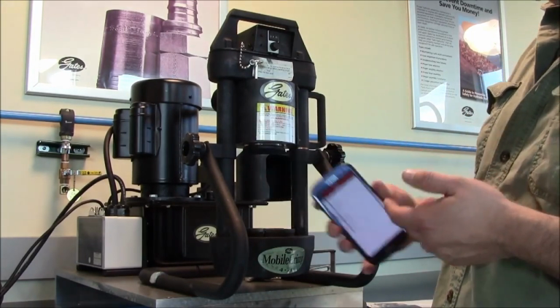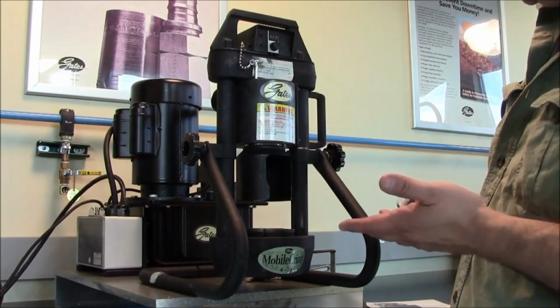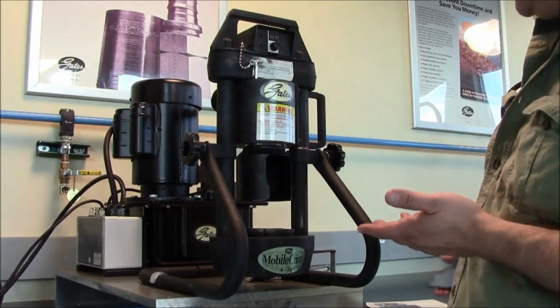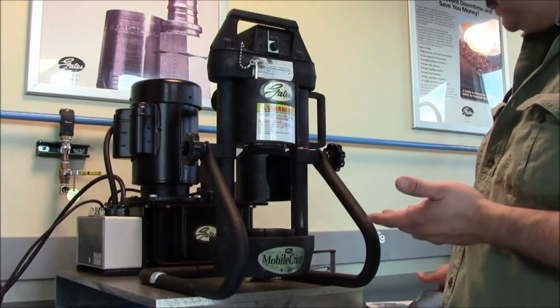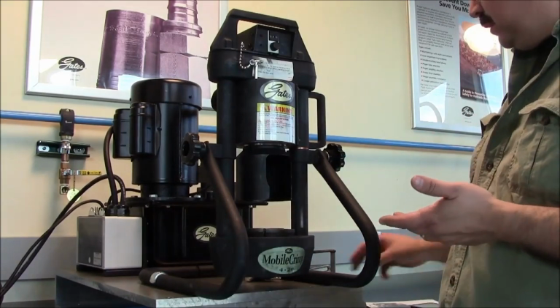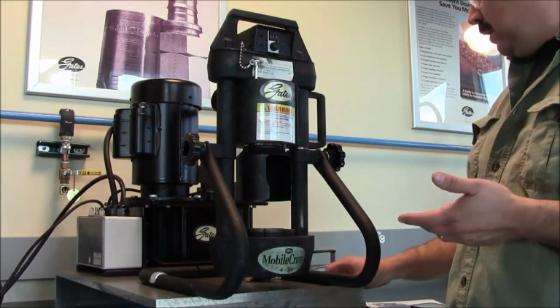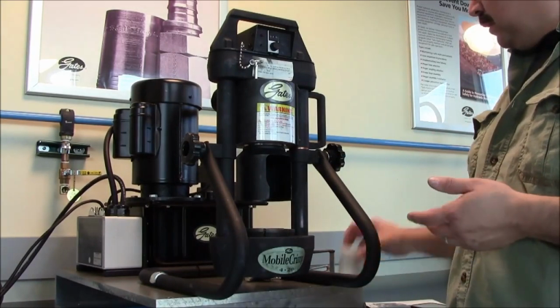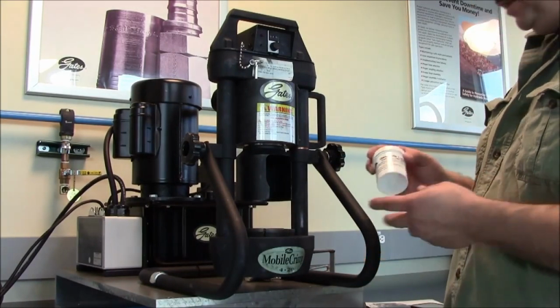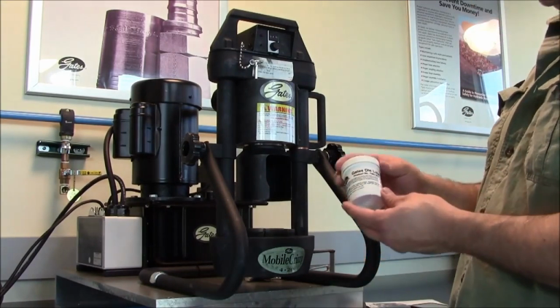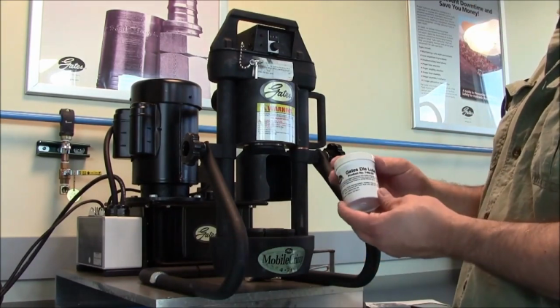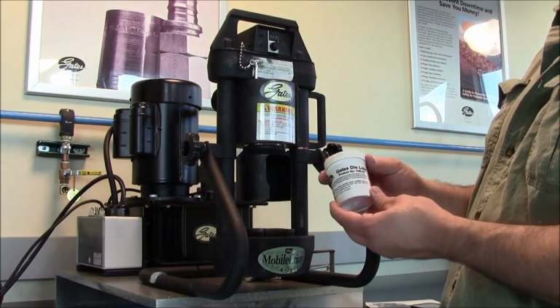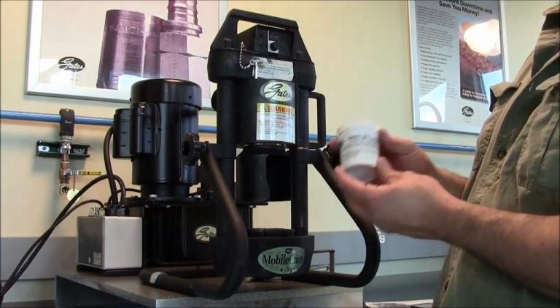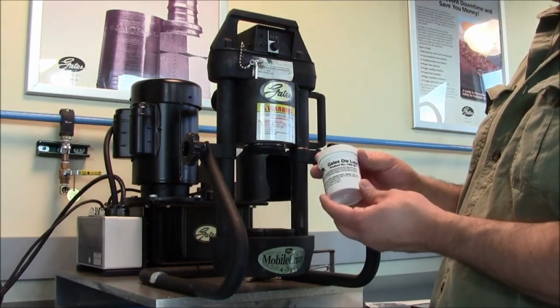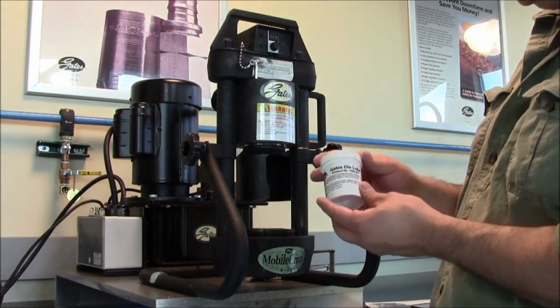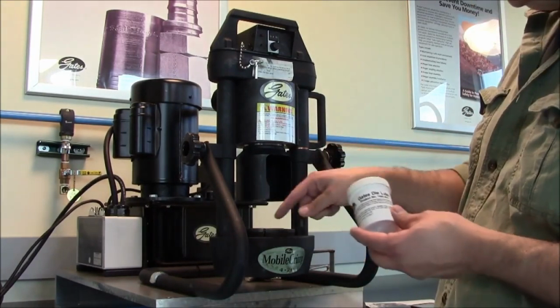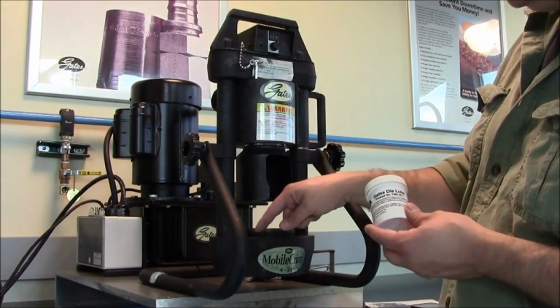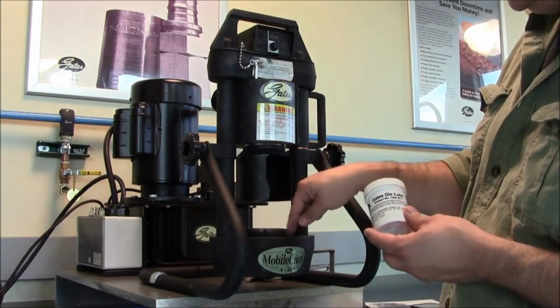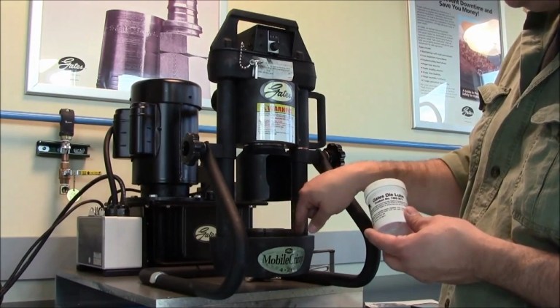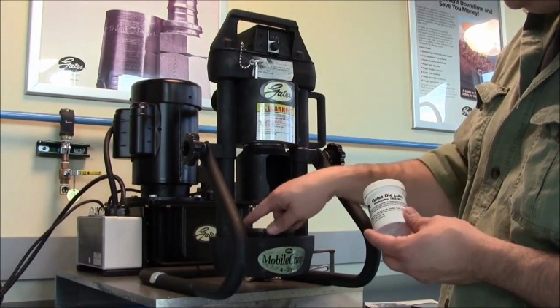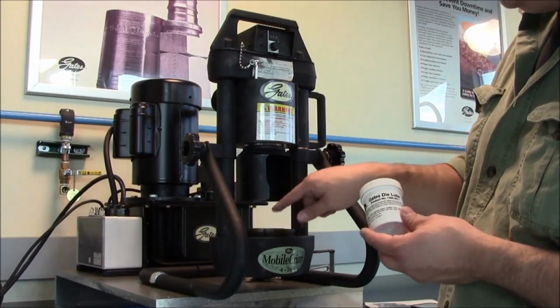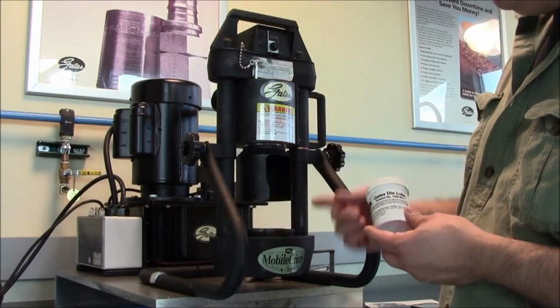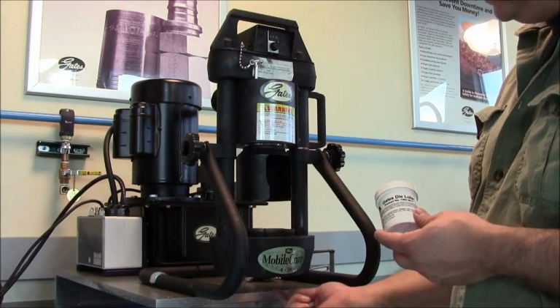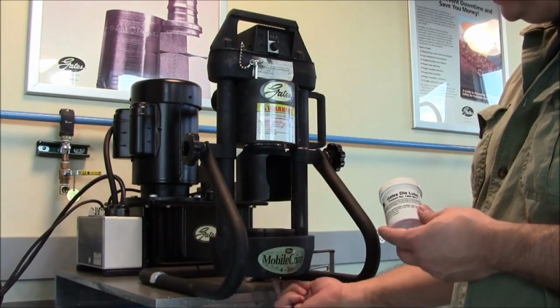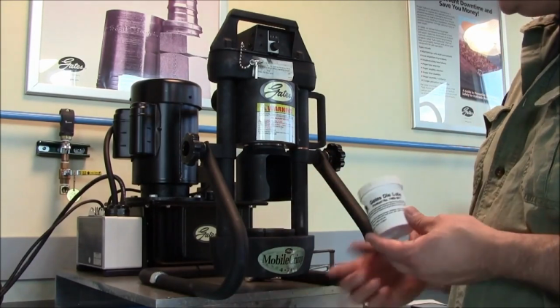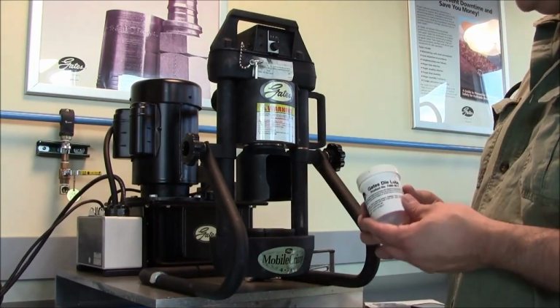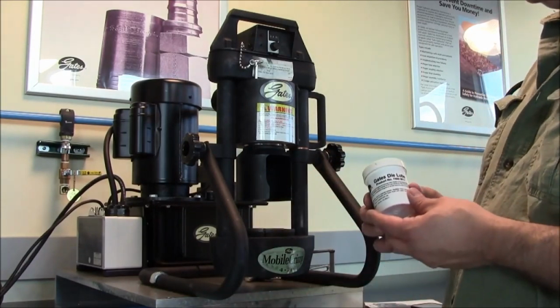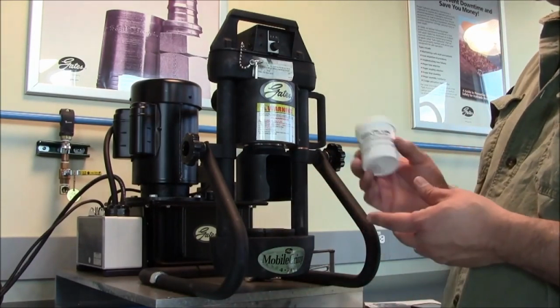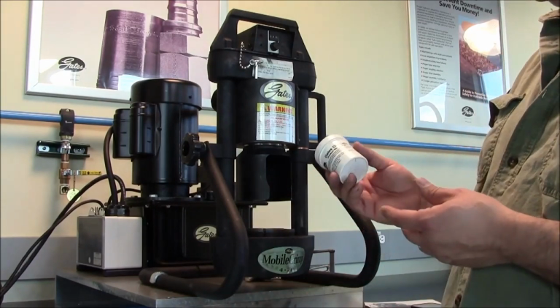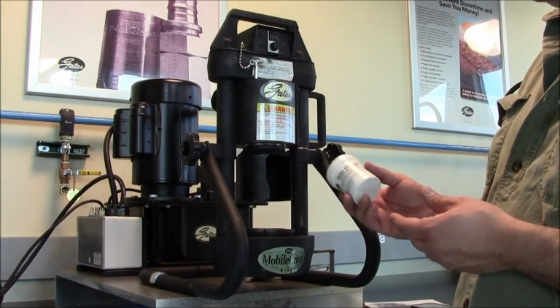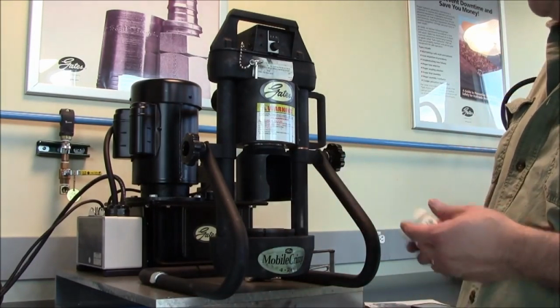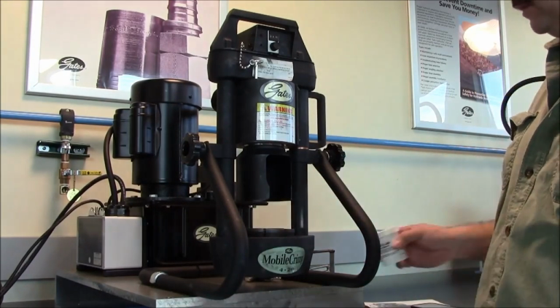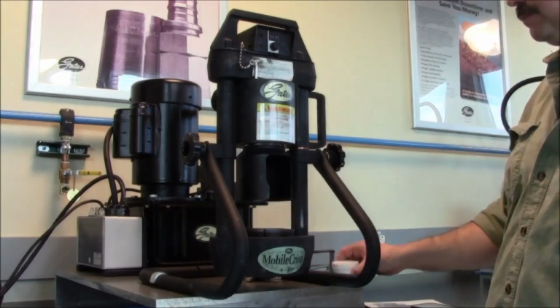As far as maintenance is concerned, the machine comes with grease. You take this grease, put a little glaze around your die fingers and inside your die cone, and you're ready to go for another 500 crimps.